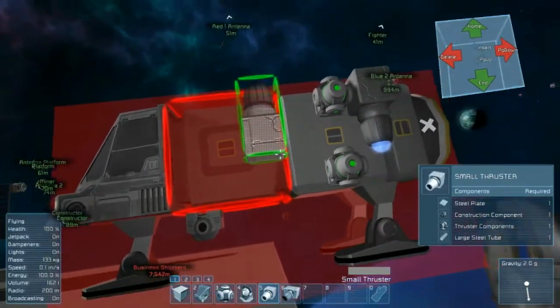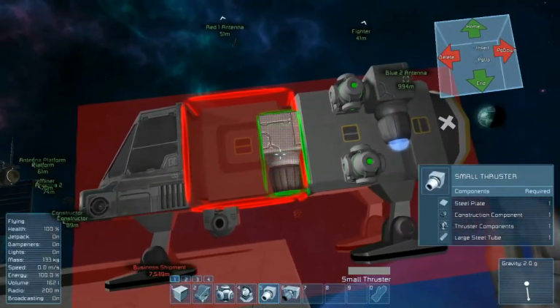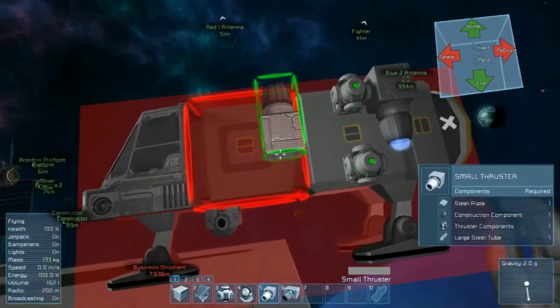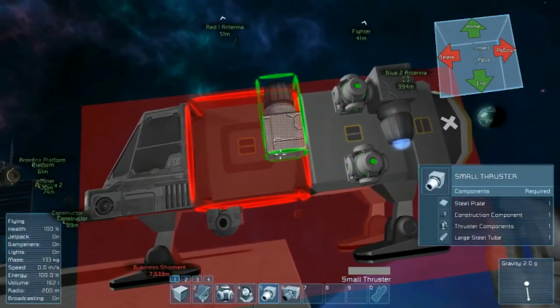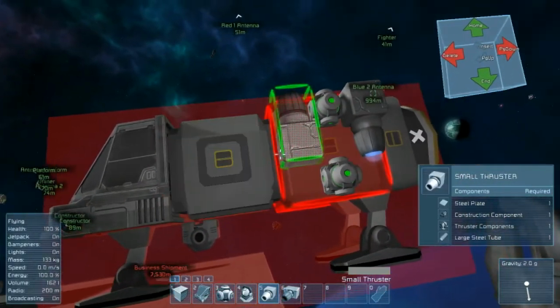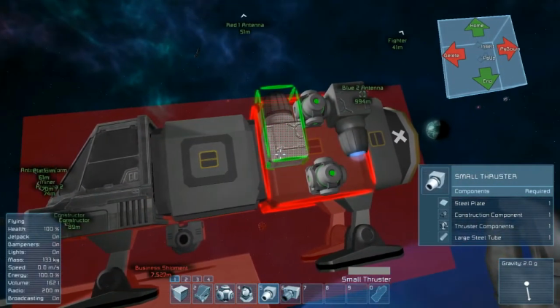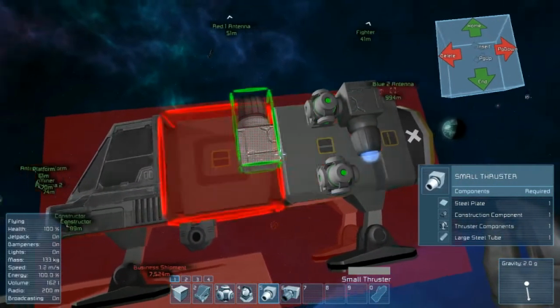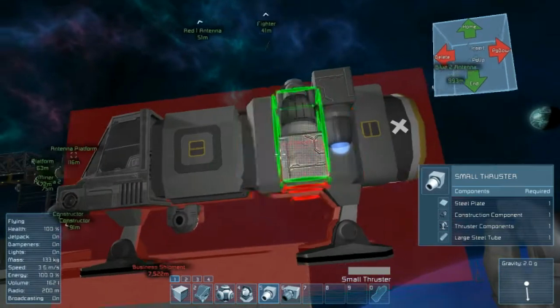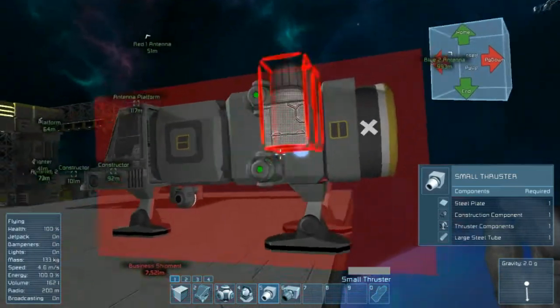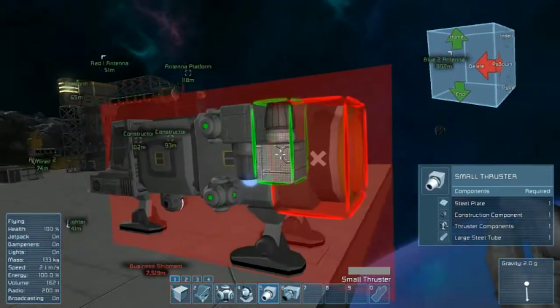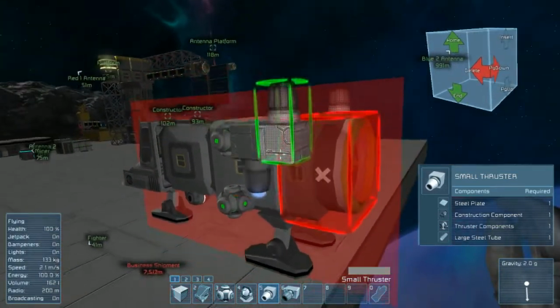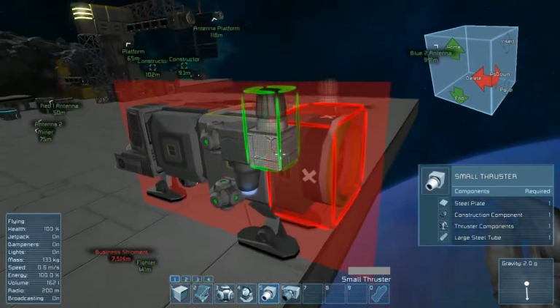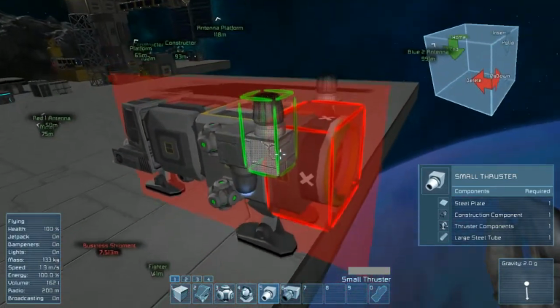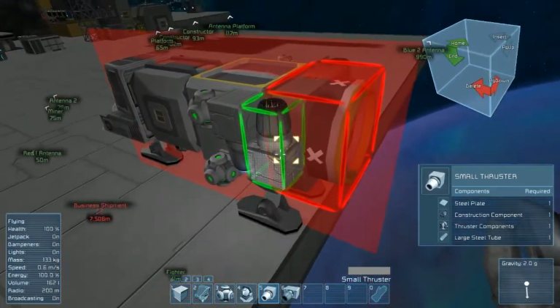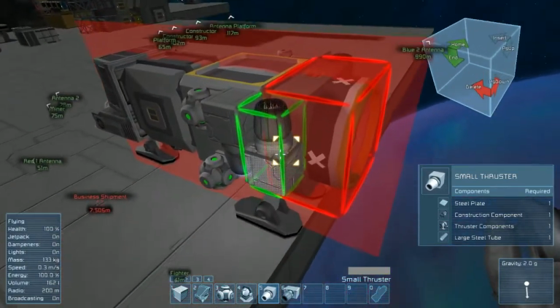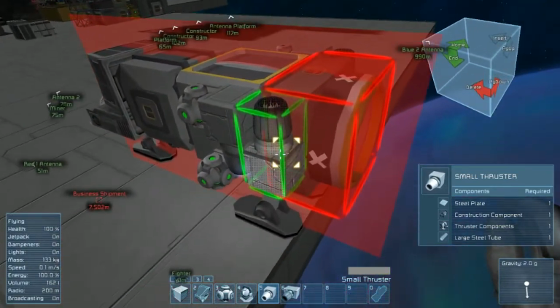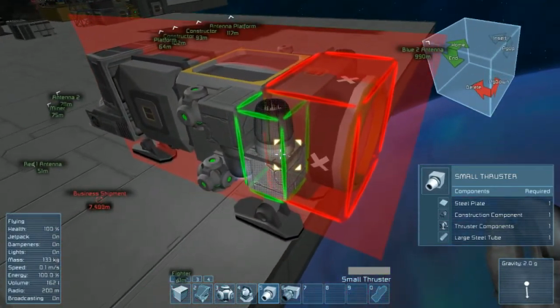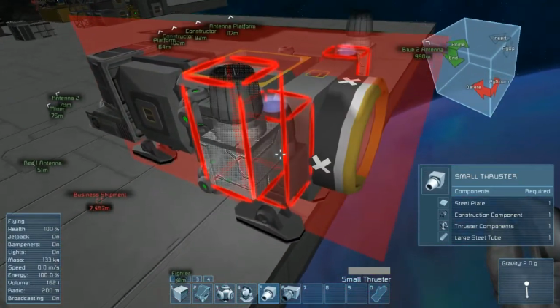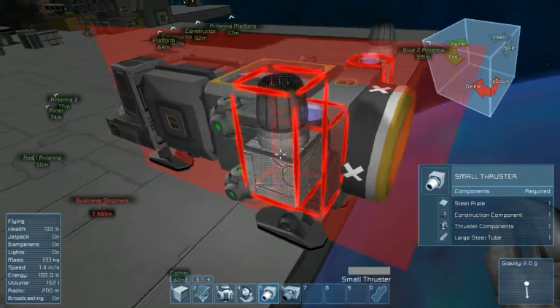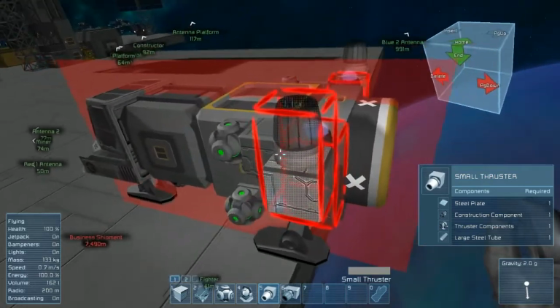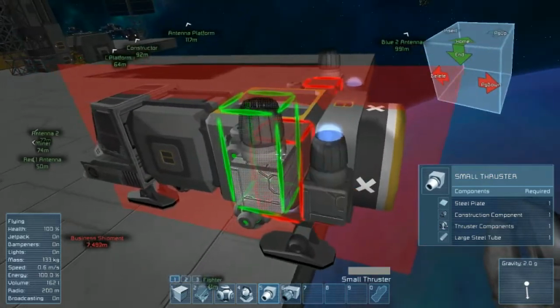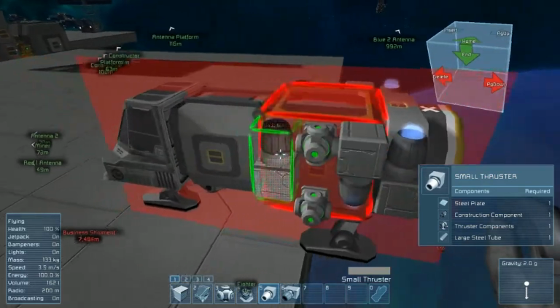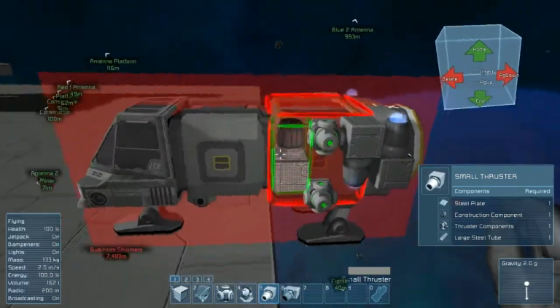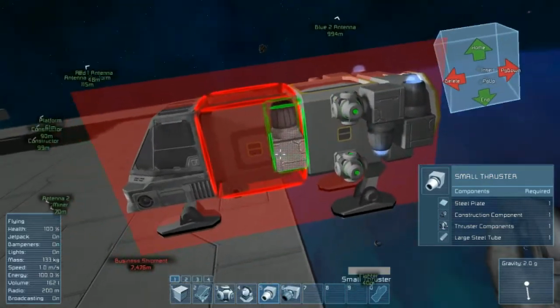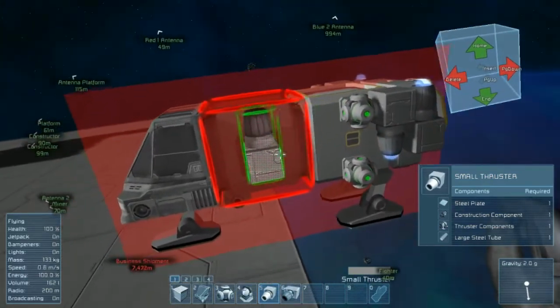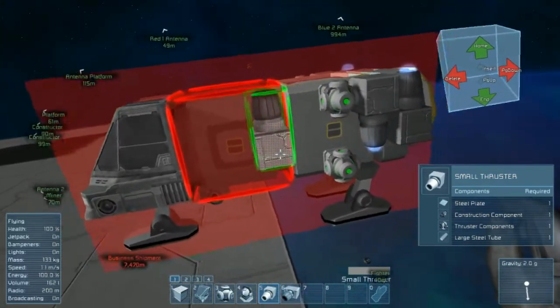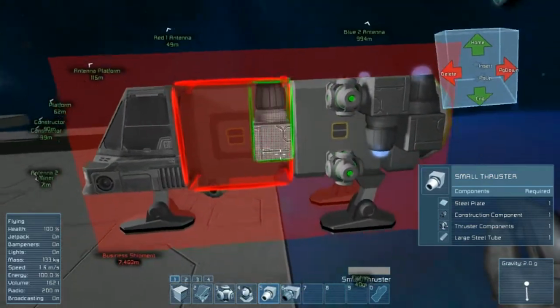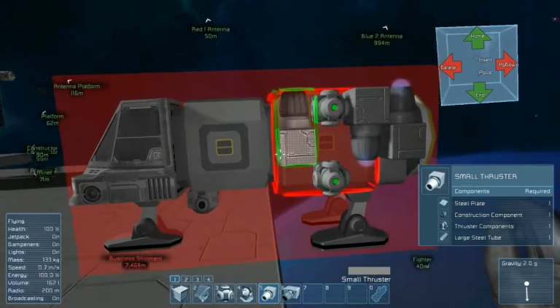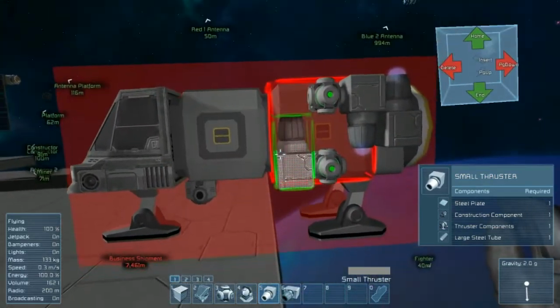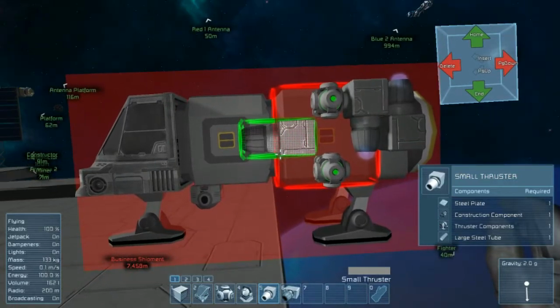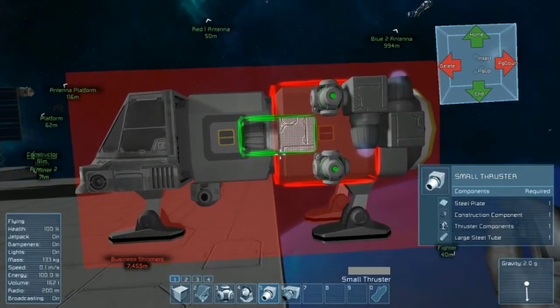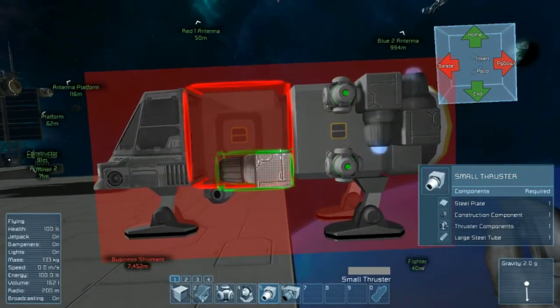Next is to go ahead and do the opposite, which in this particular ship design we don't really need to concern ourselves too much with. We'll put it here just to streamline the hull, and of course forward and reverse thrusters are also important.